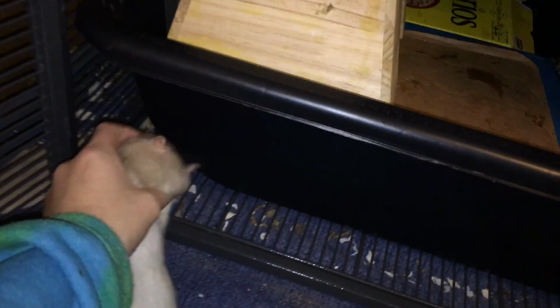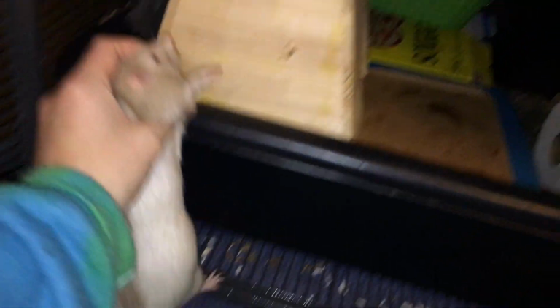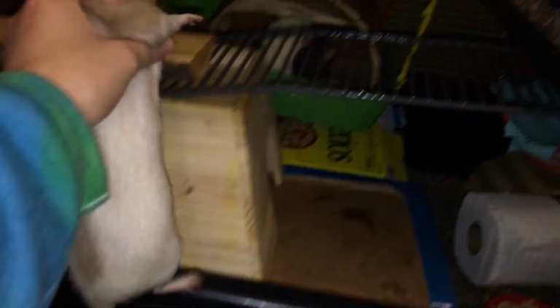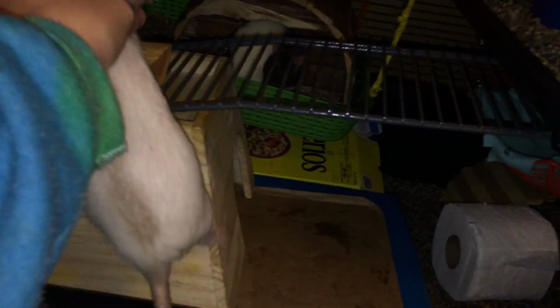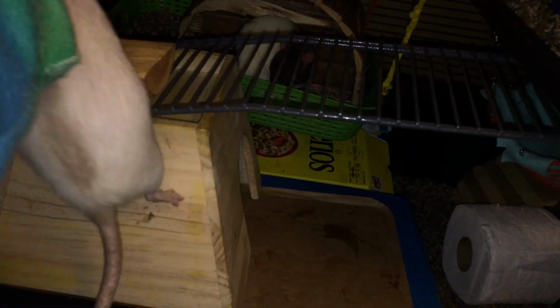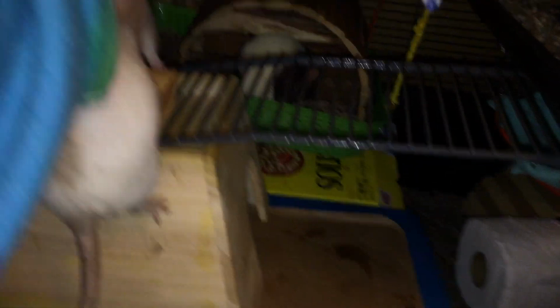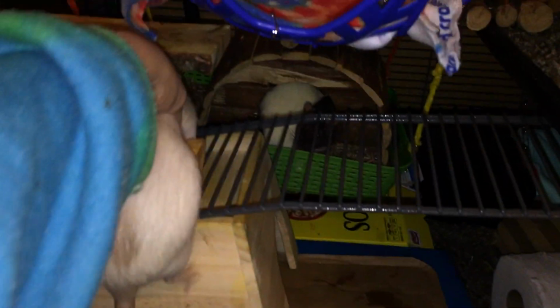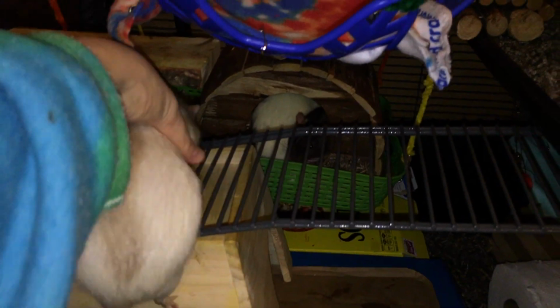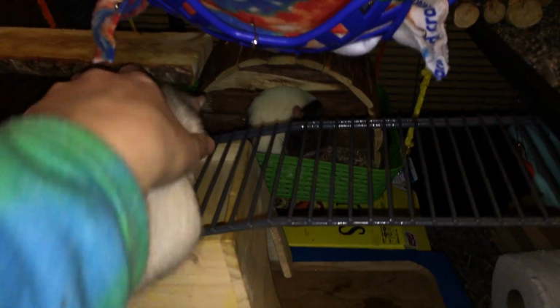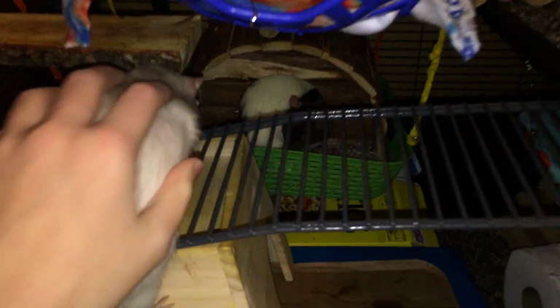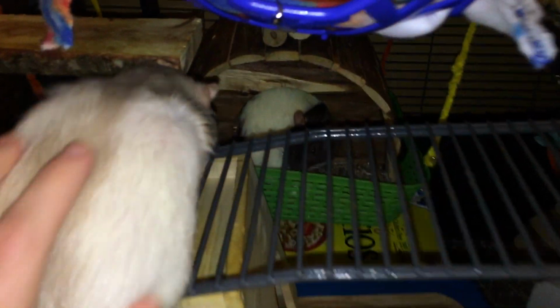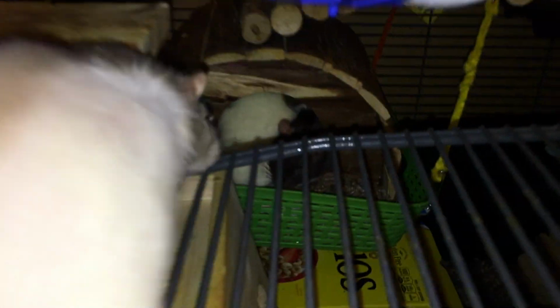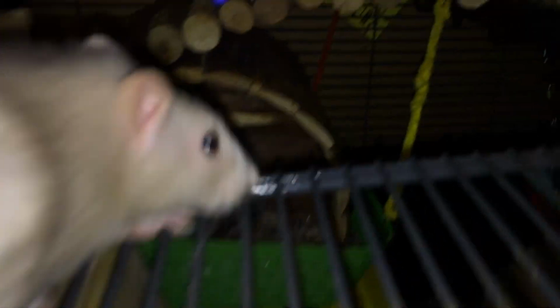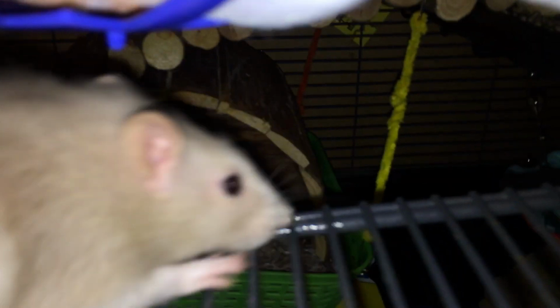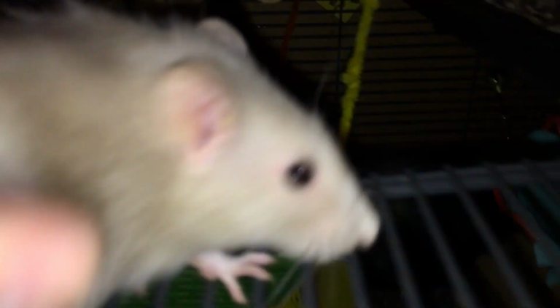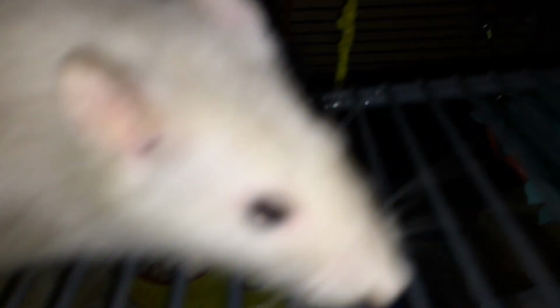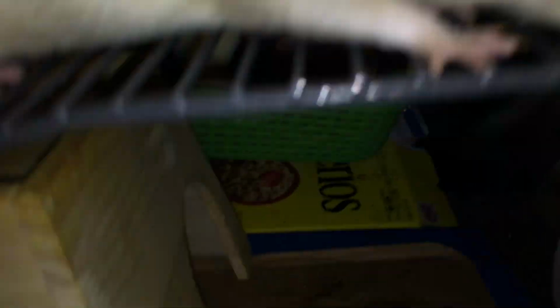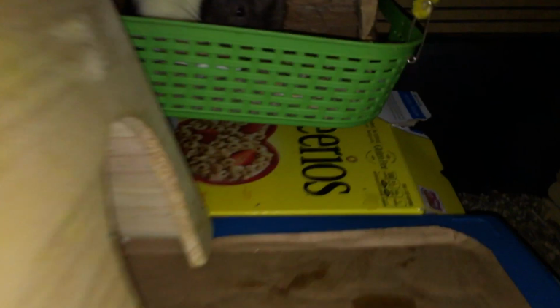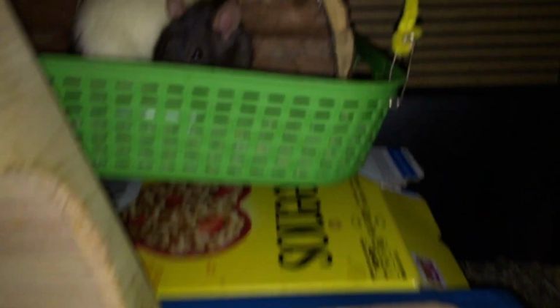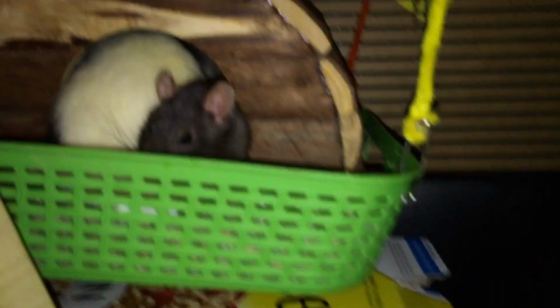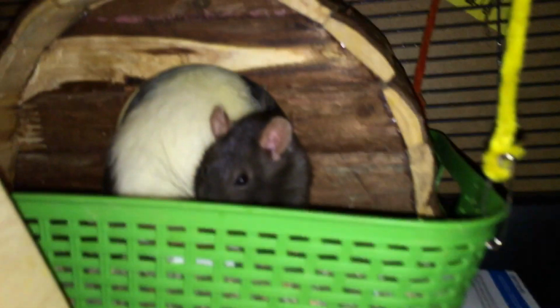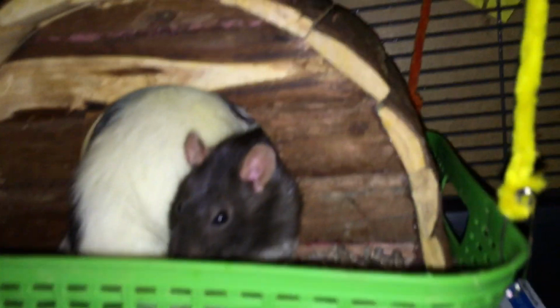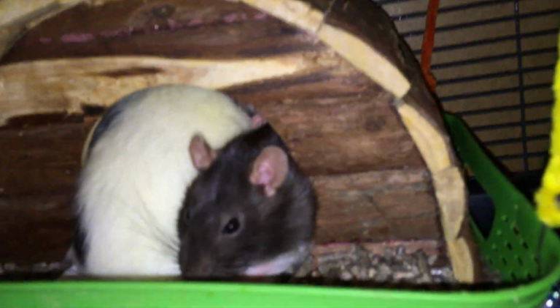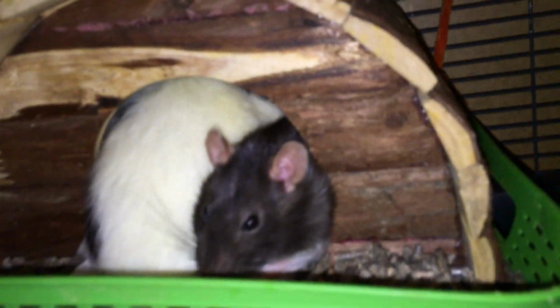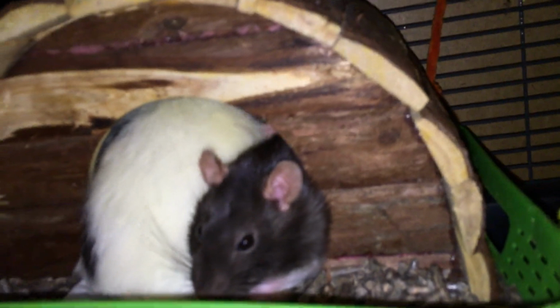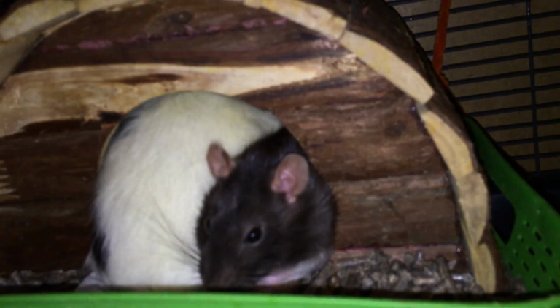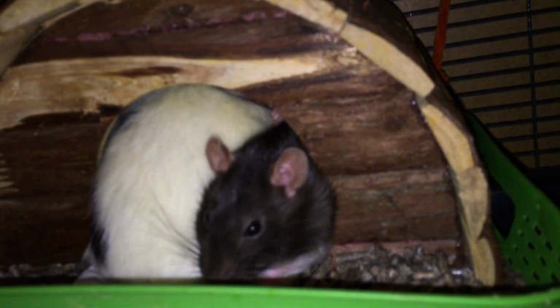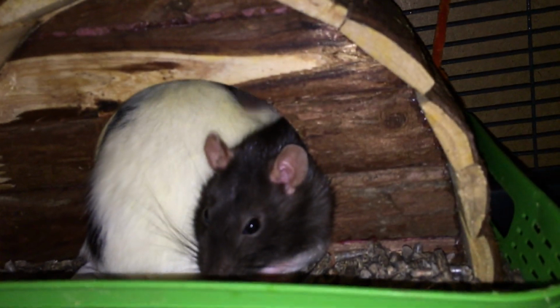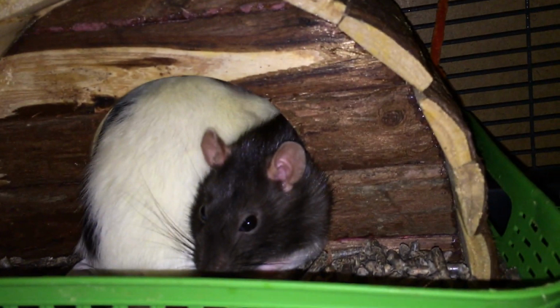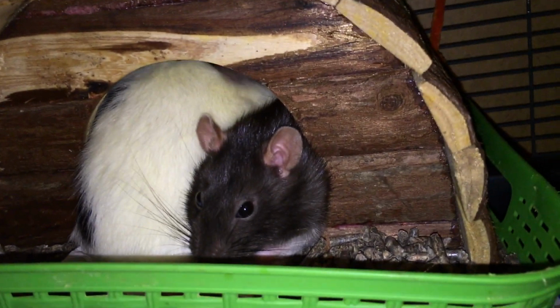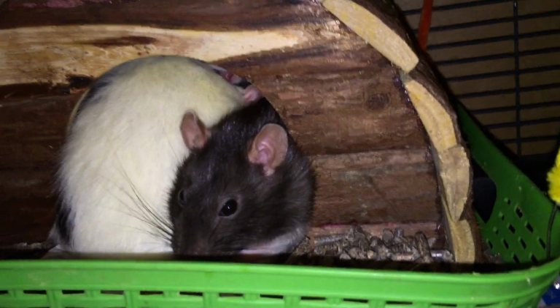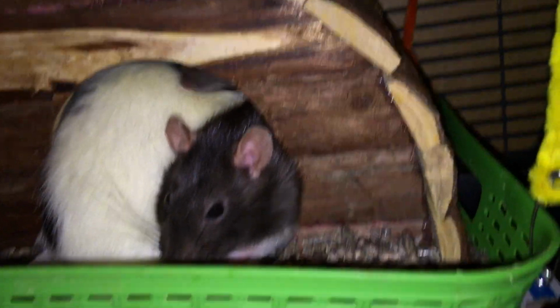Latte here is awake before the other ones, which are asleep inside their little hut. Over there, you can see all three of them are snuggled up in there.